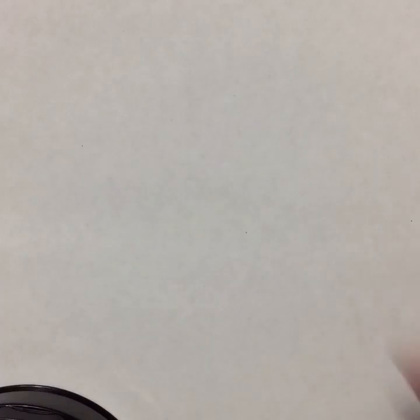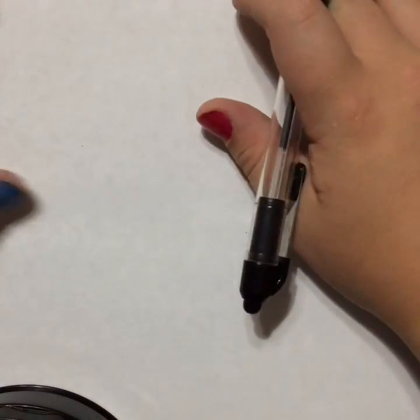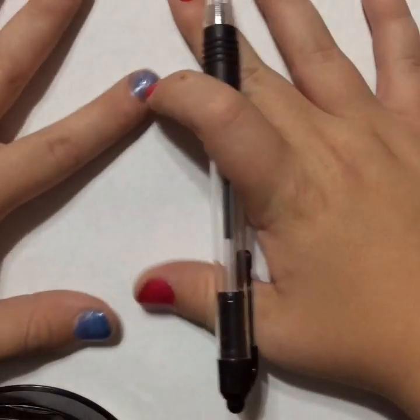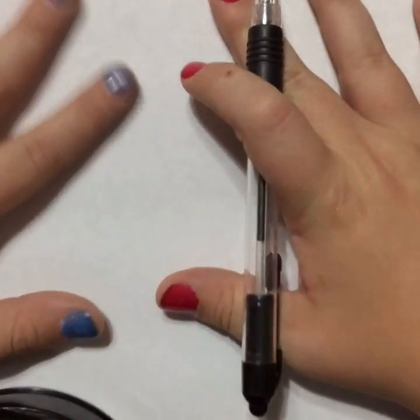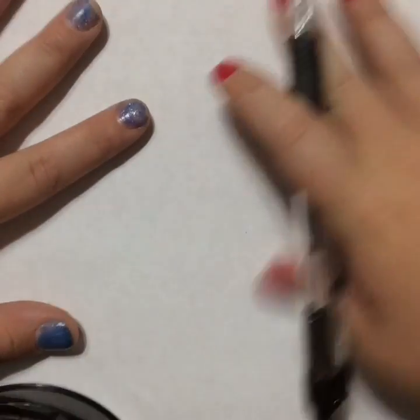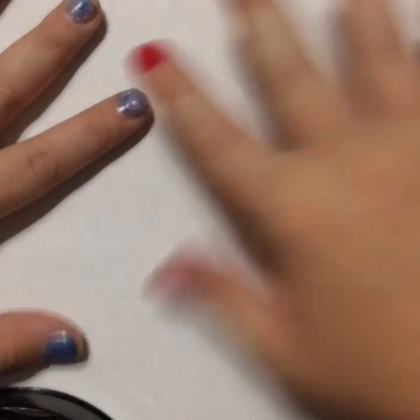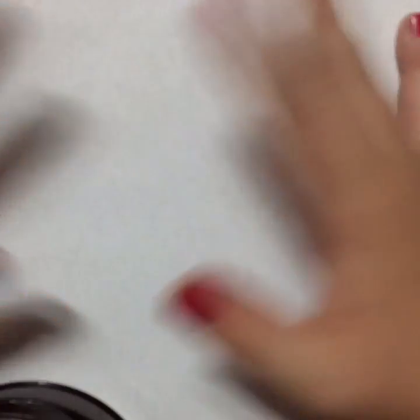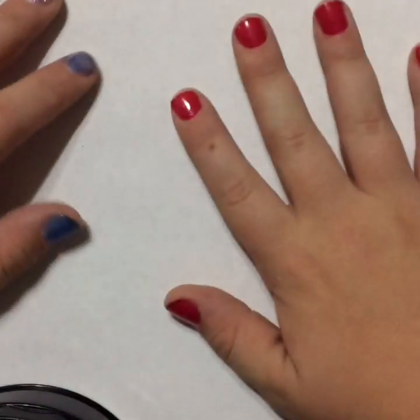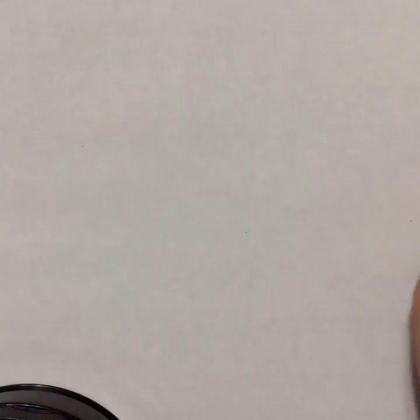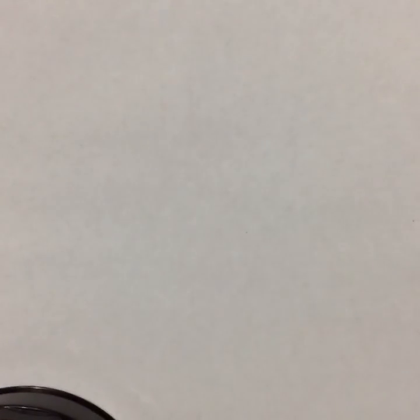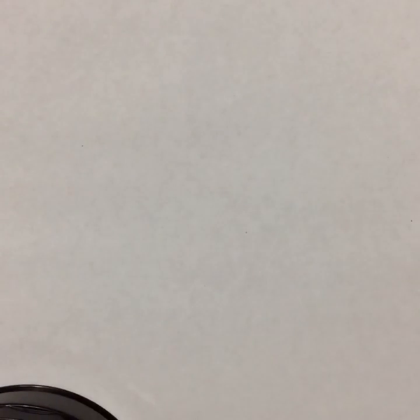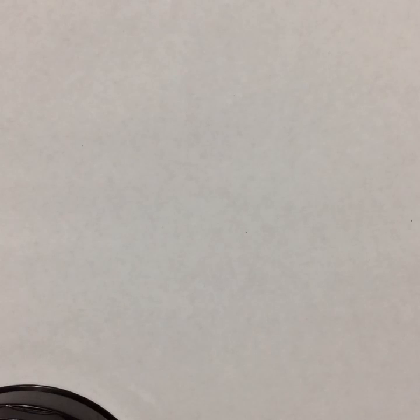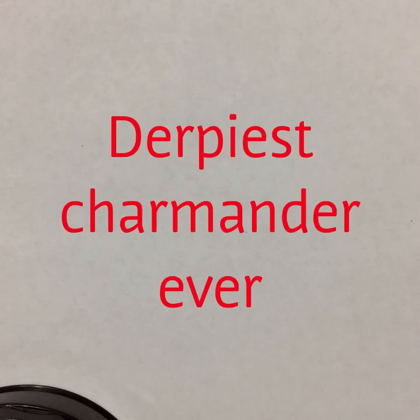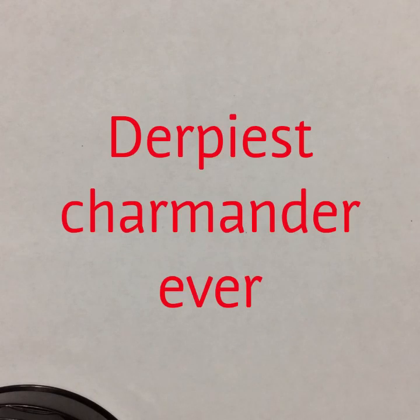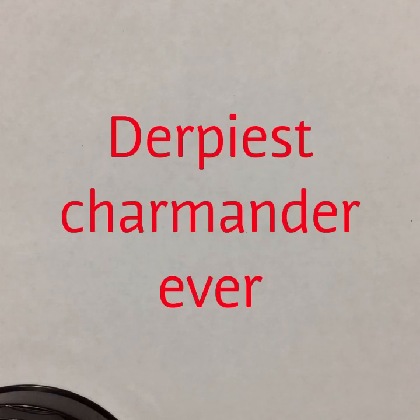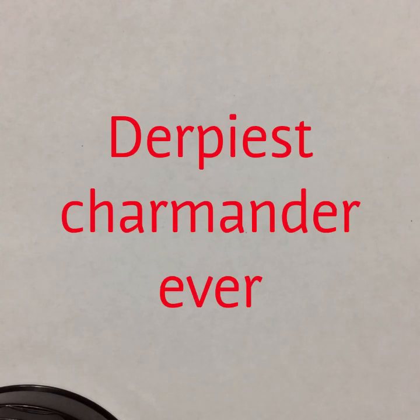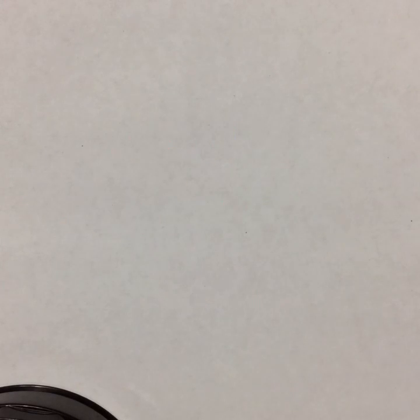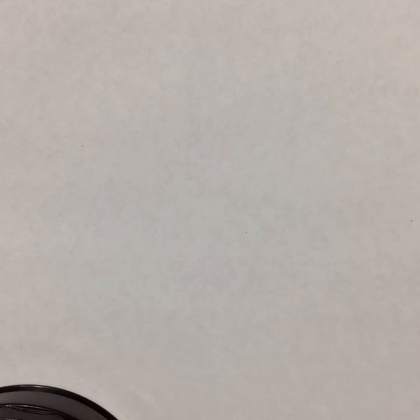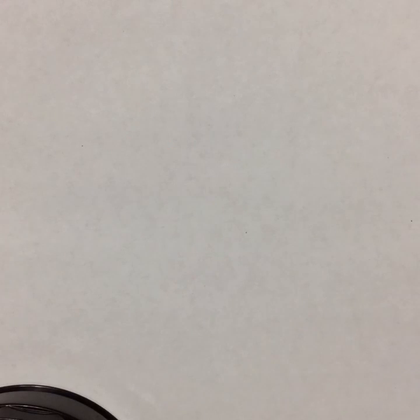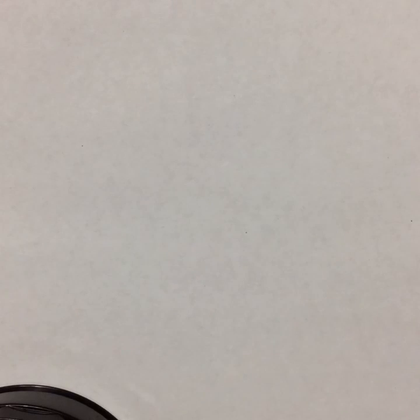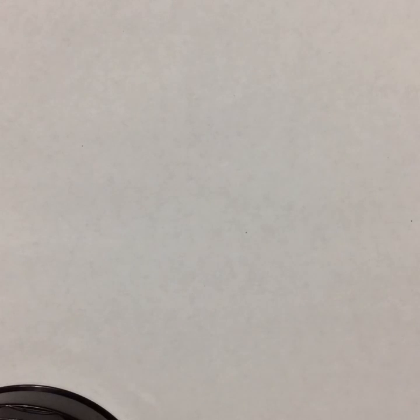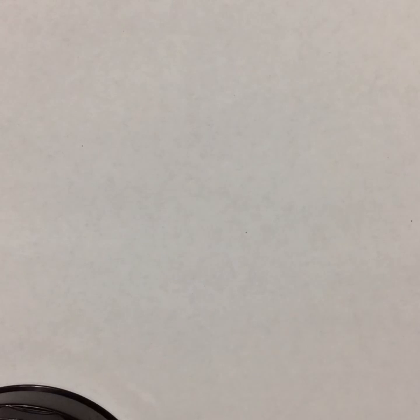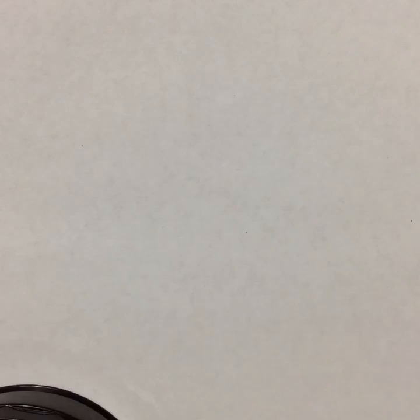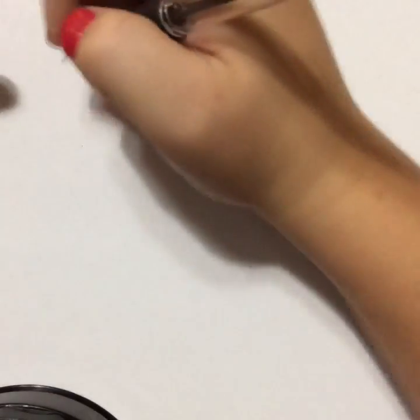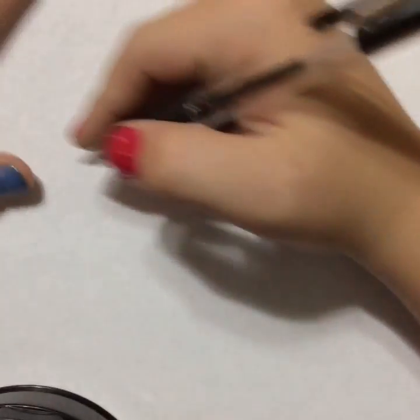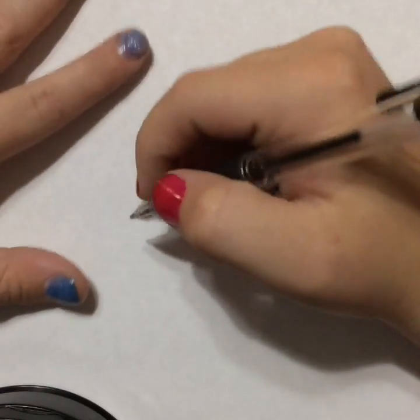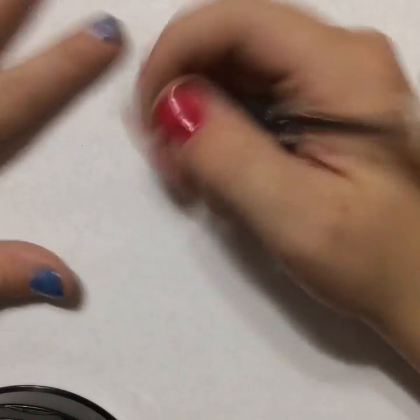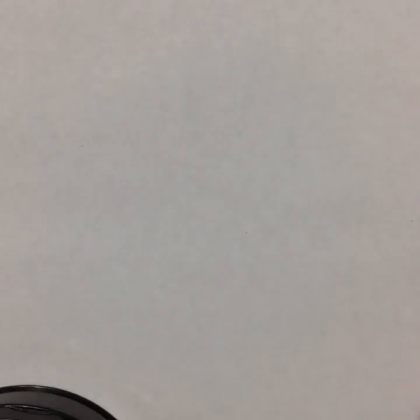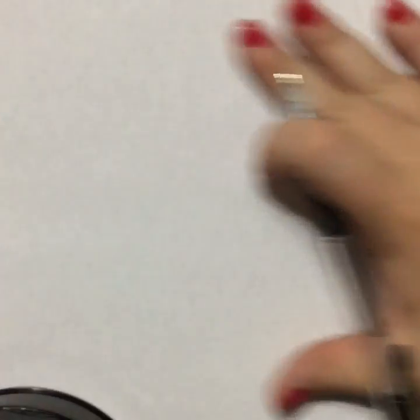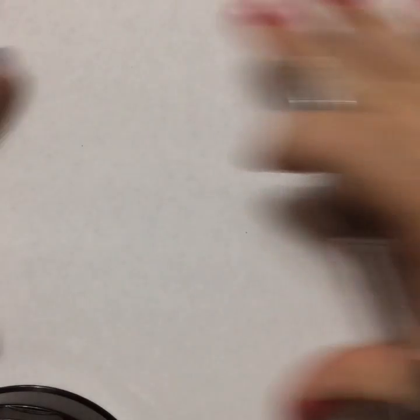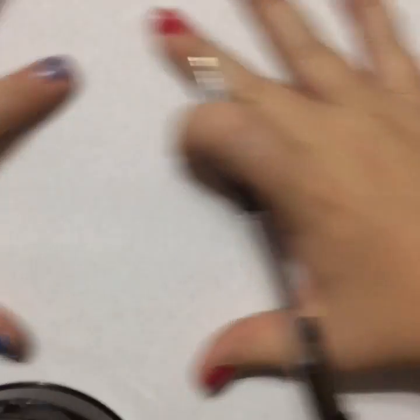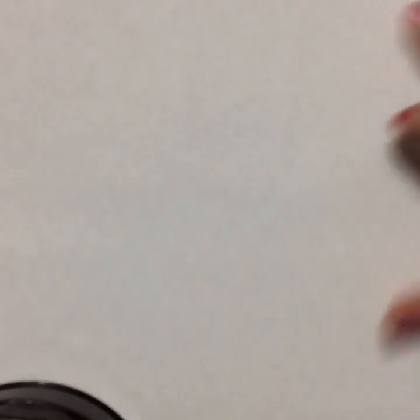Hey guys, what is up? Today we're going to be drawing a Derpy Charmander. Let's get started. We're going to have our paper horizontally.